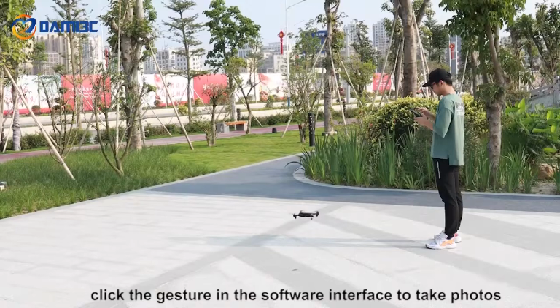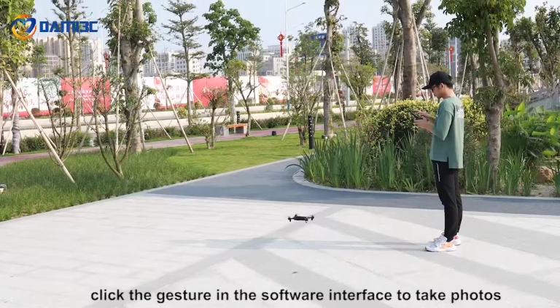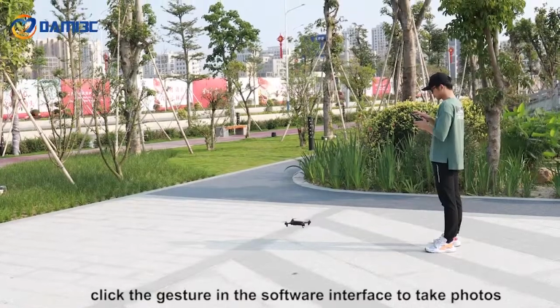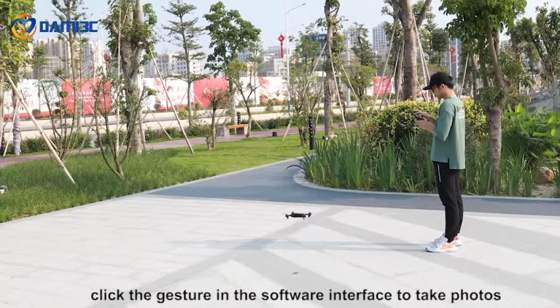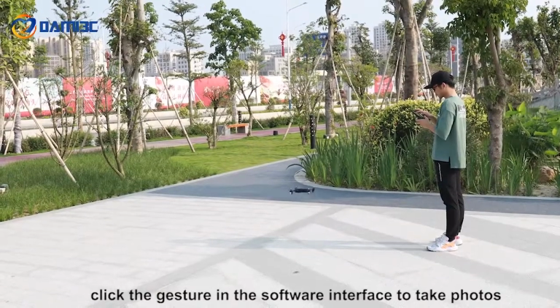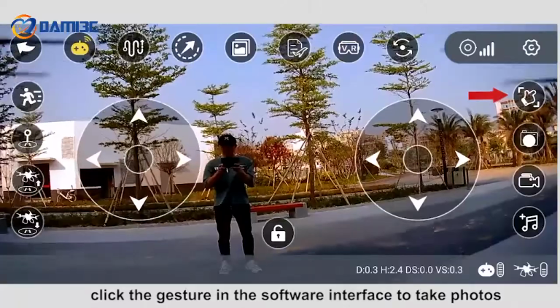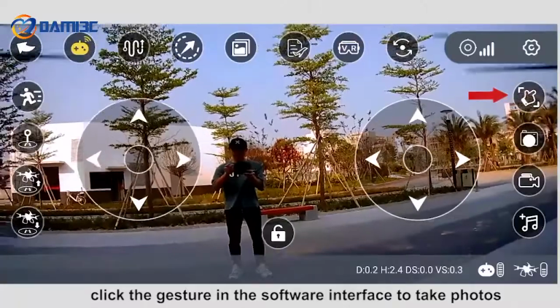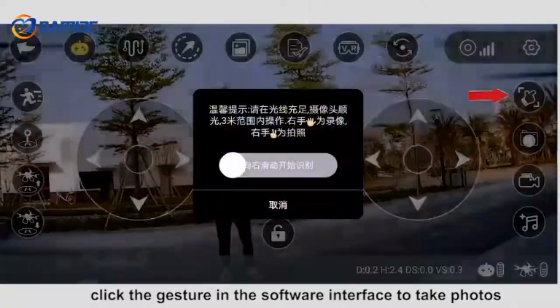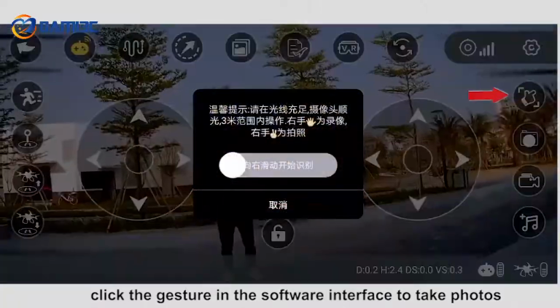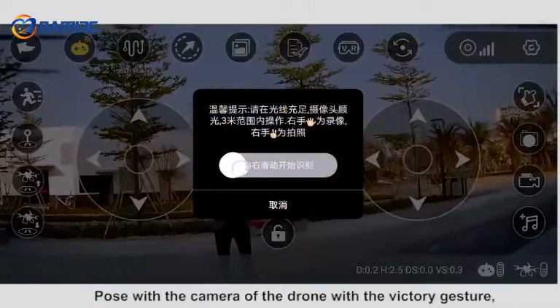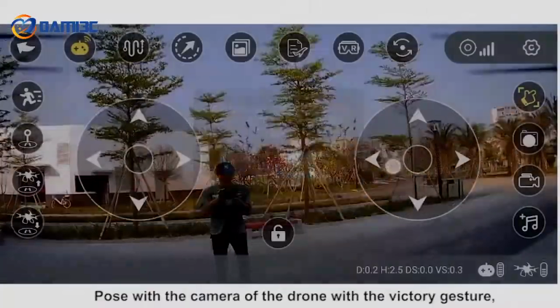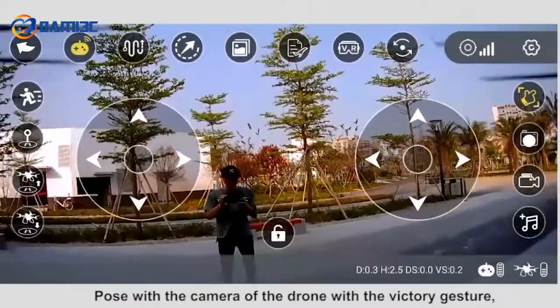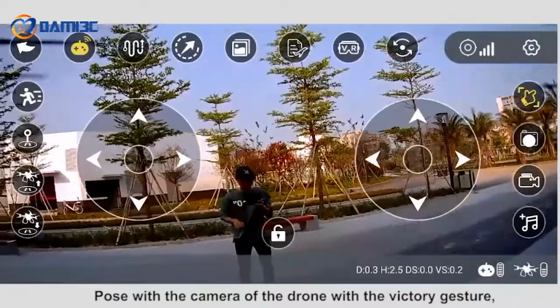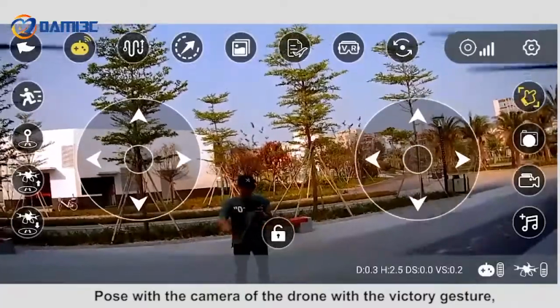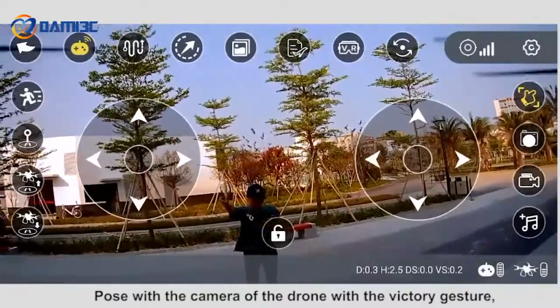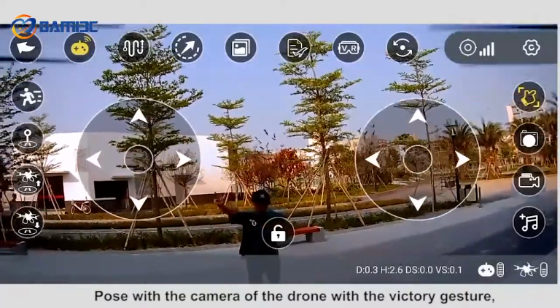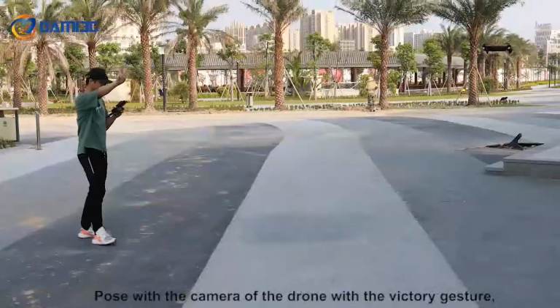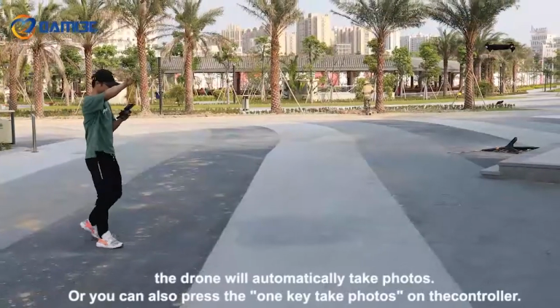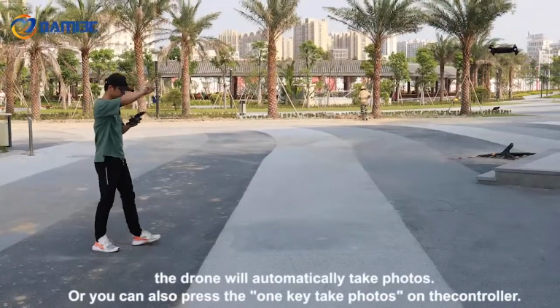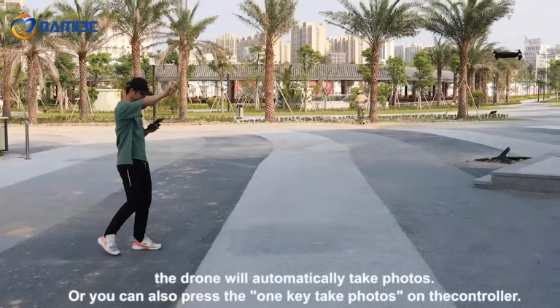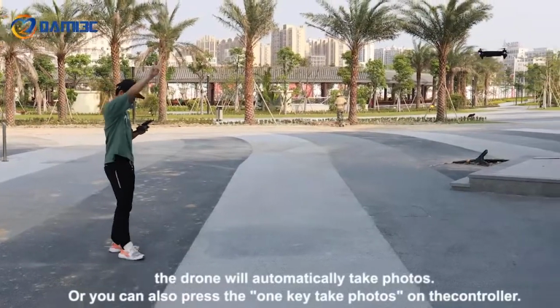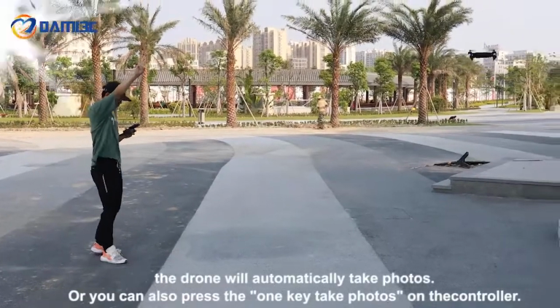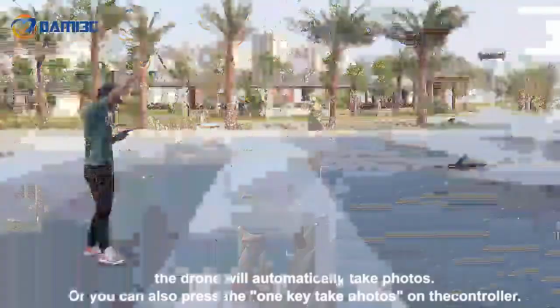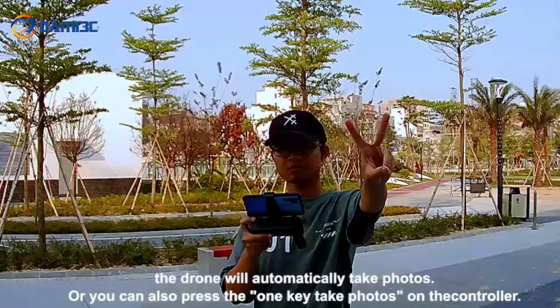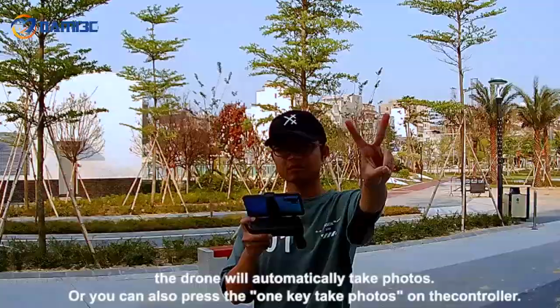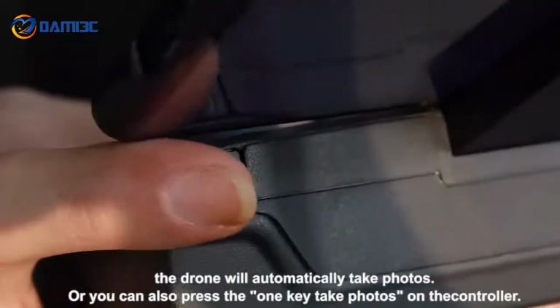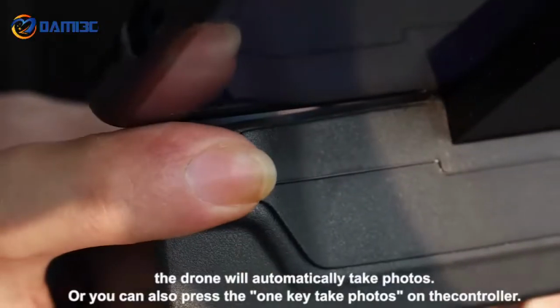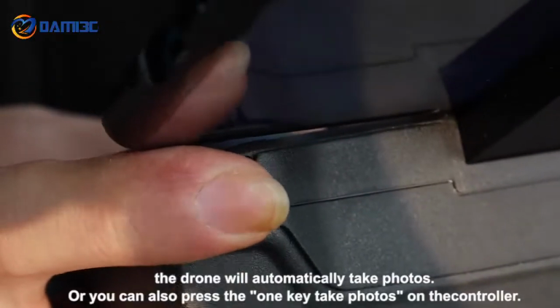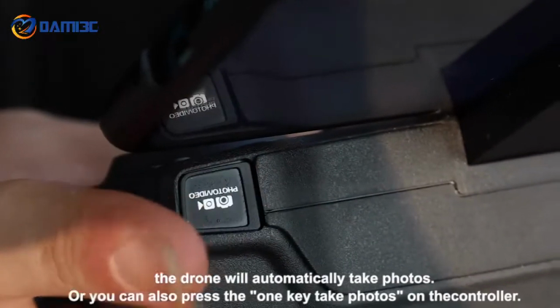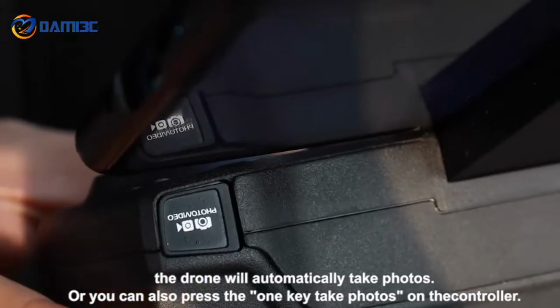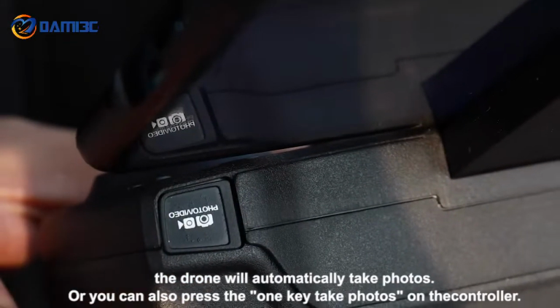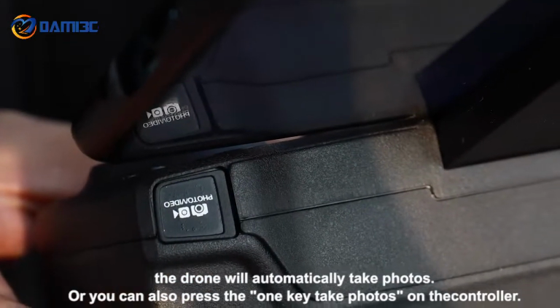Click the gesture function in the software interface to take photos. Pose with the victory gesture toward the drone's camera and the drone will automatically take photos. You can also press the one-key take photos button on the controller.